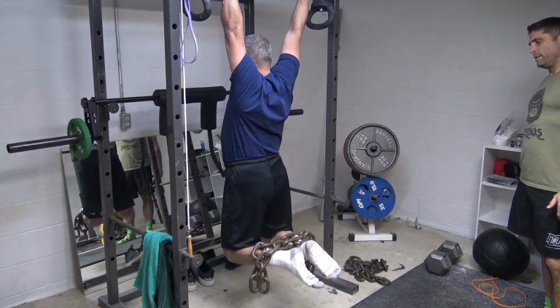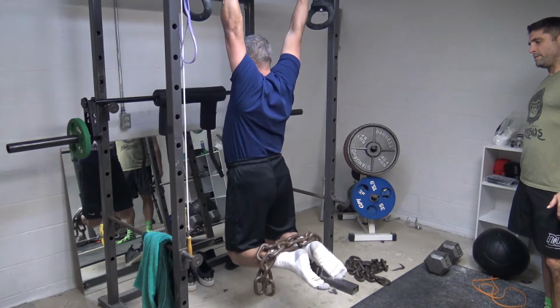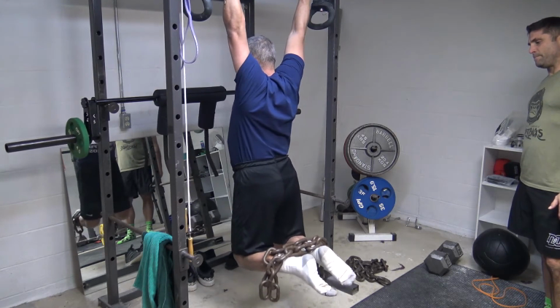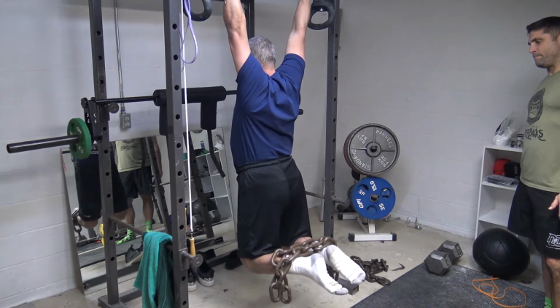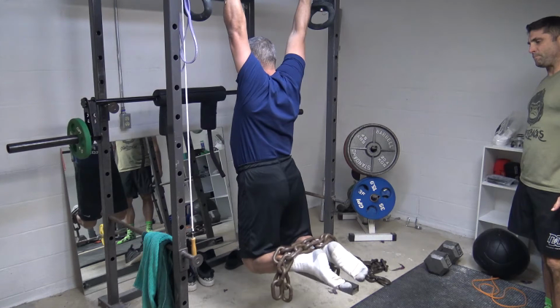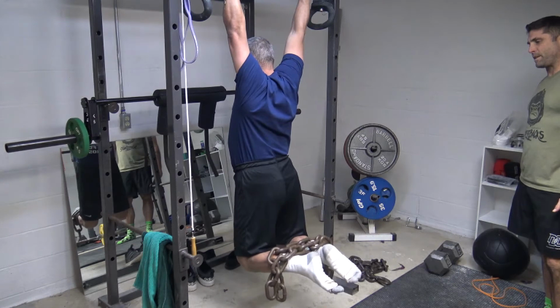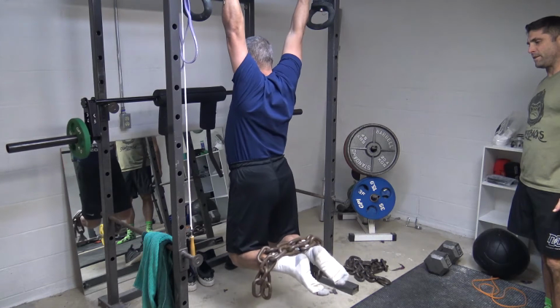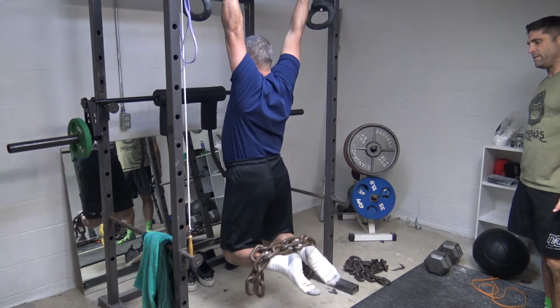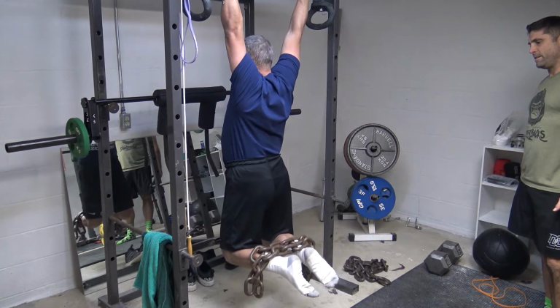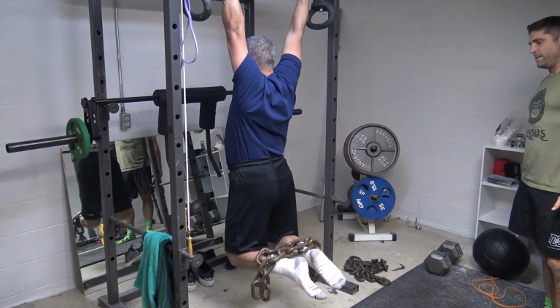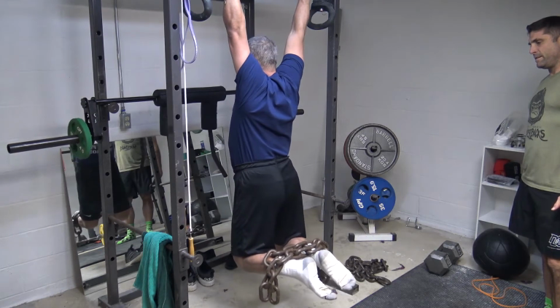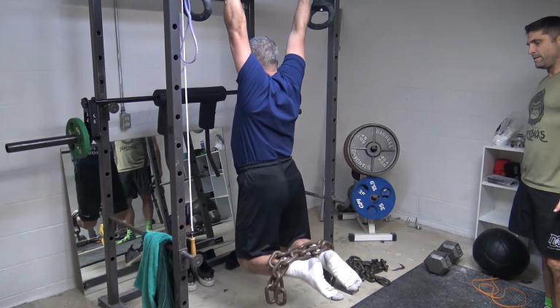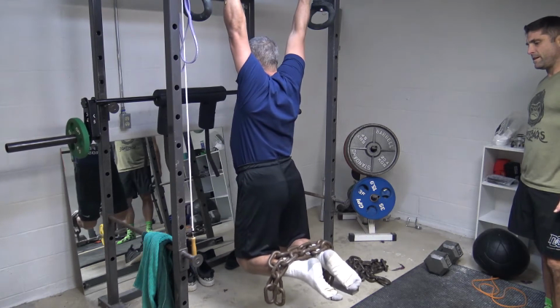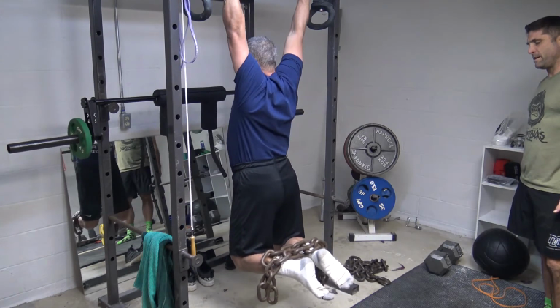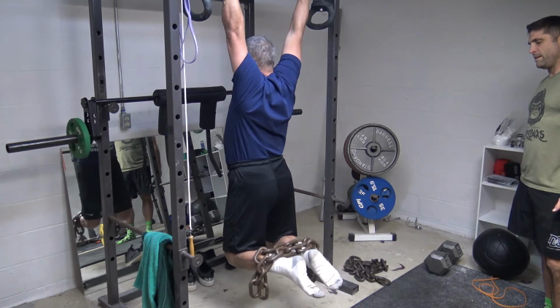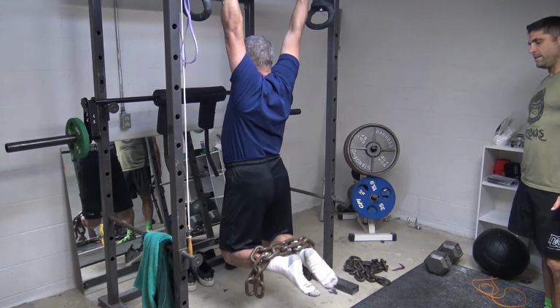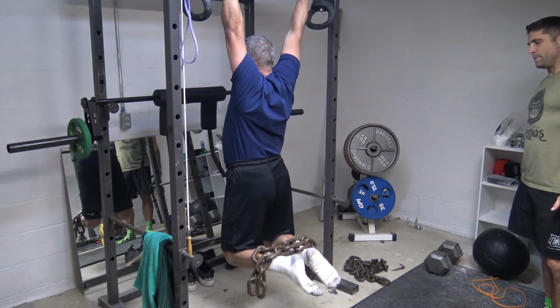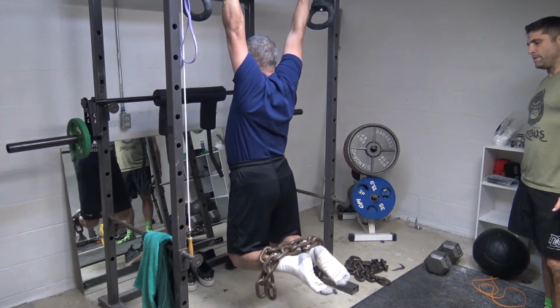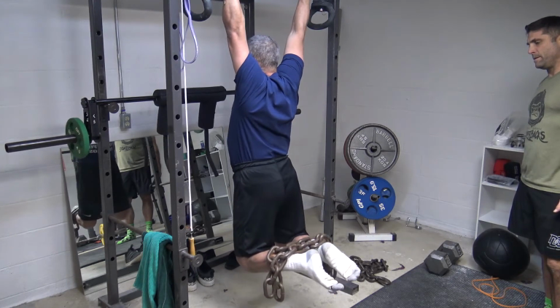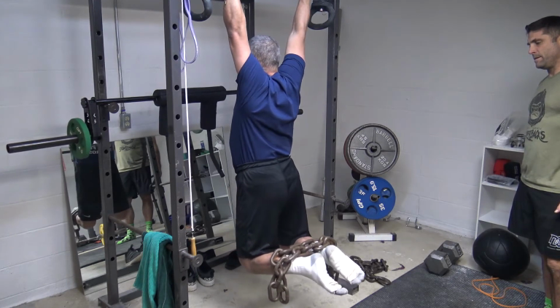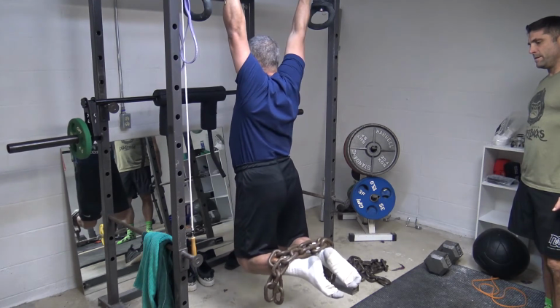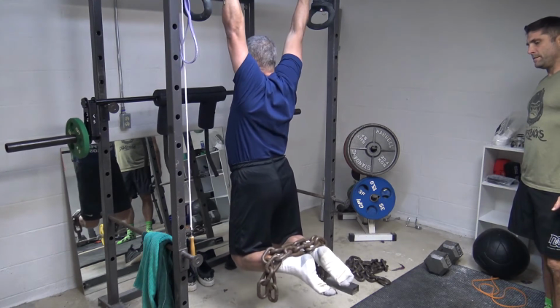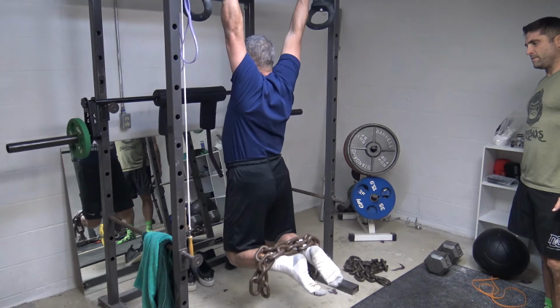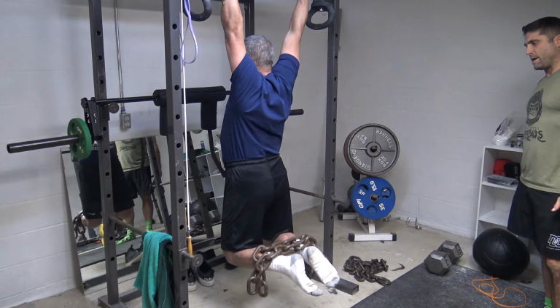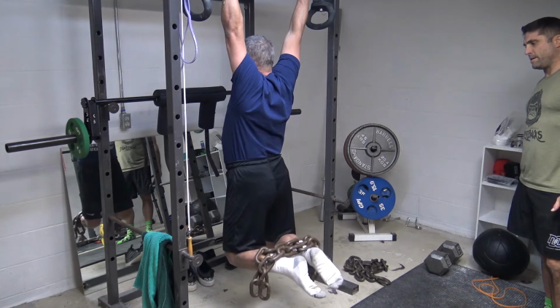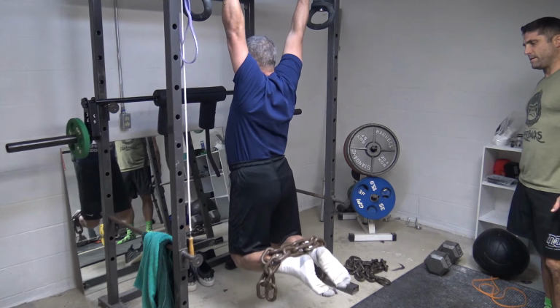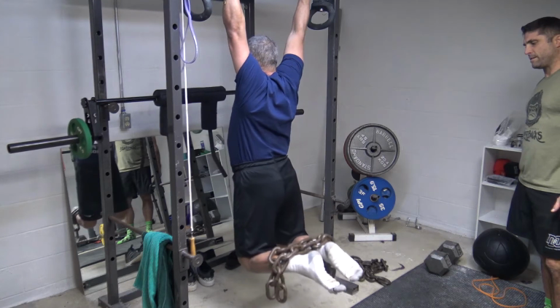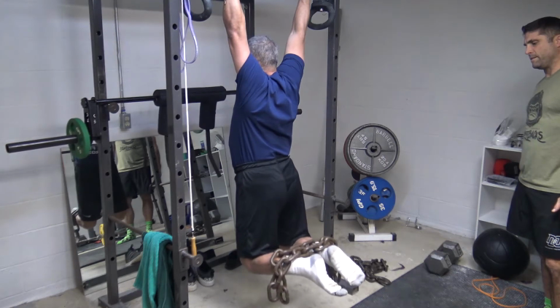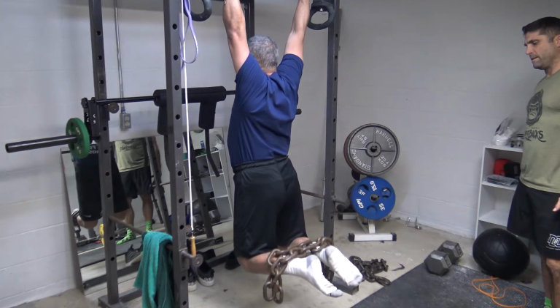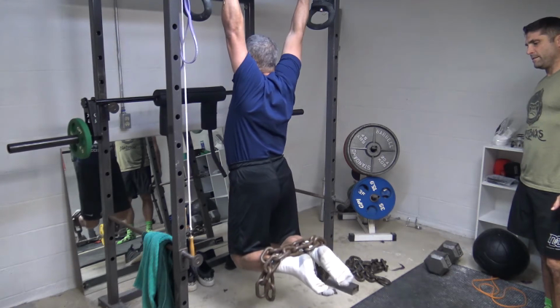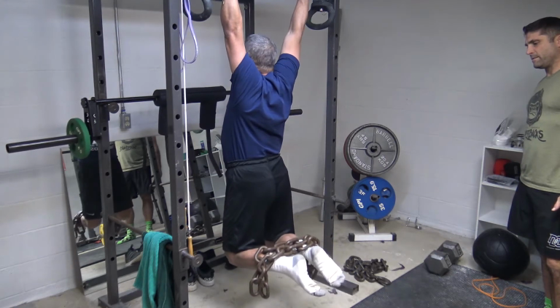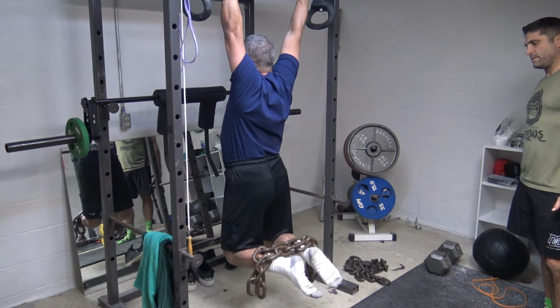Get him up. There you go. You're about halfway. Come on. Get your feet back. Good job. I don't want to open my knees.